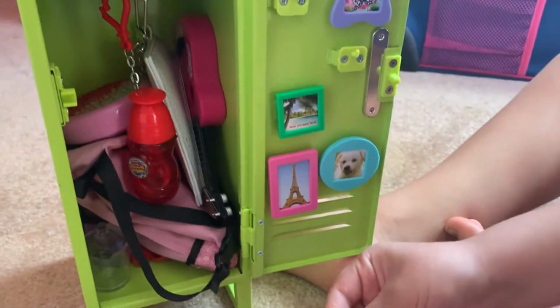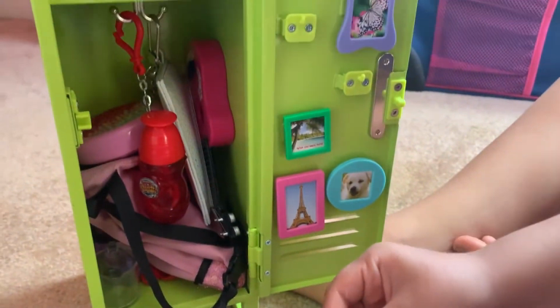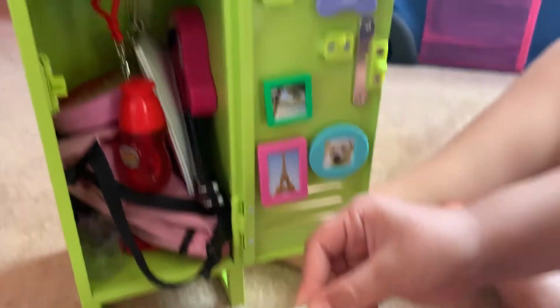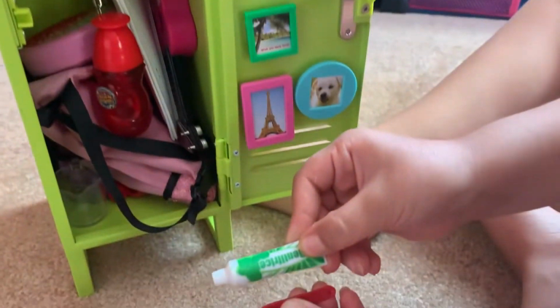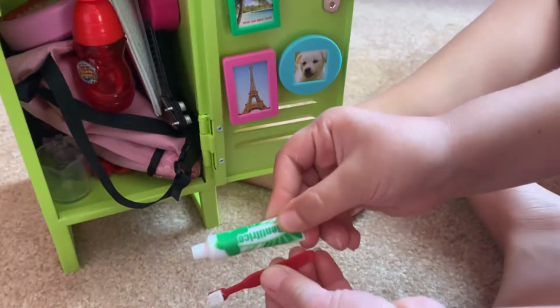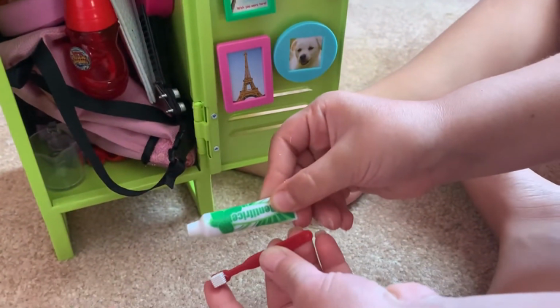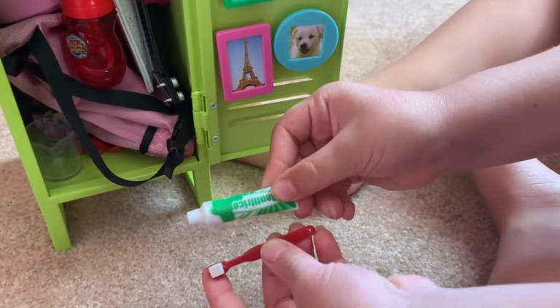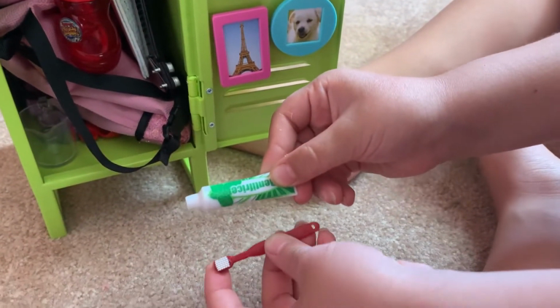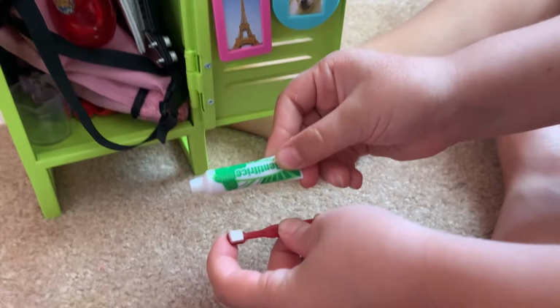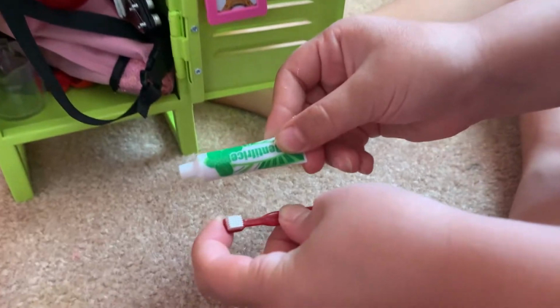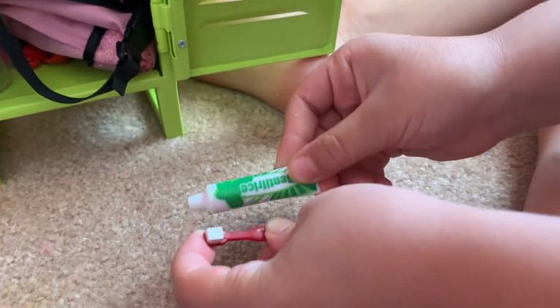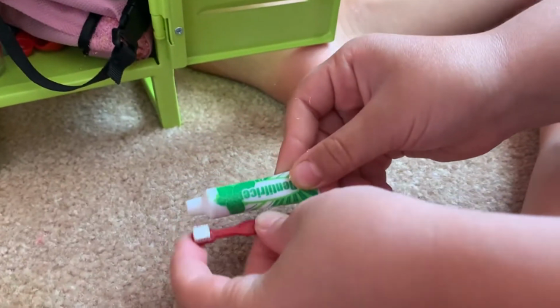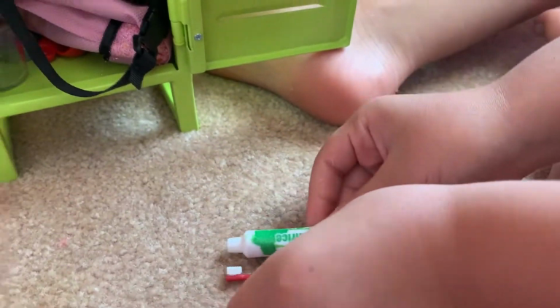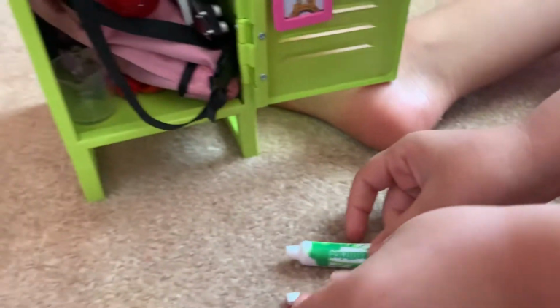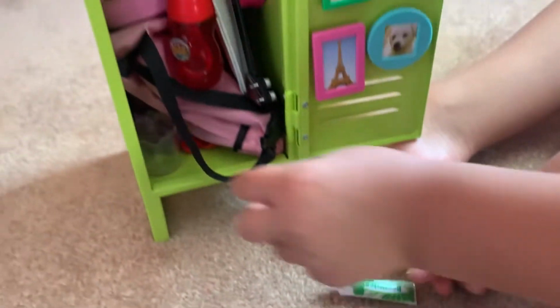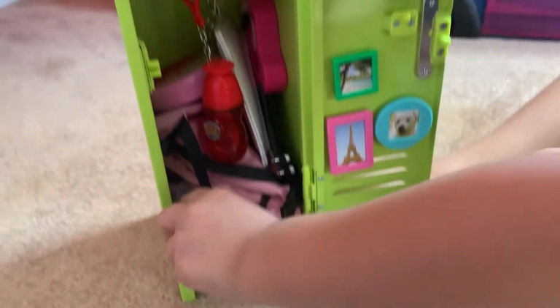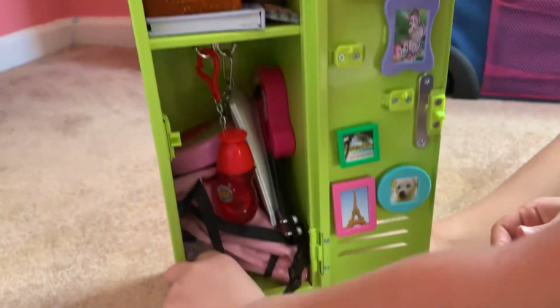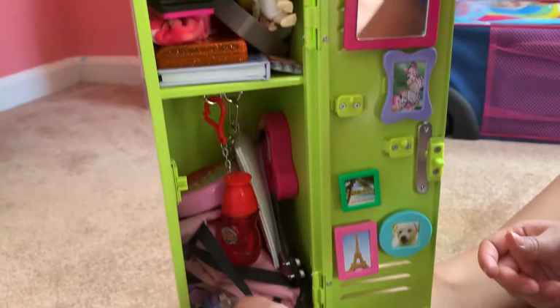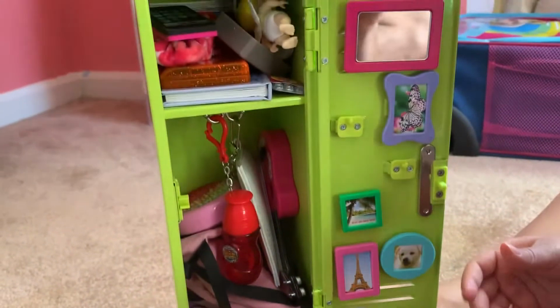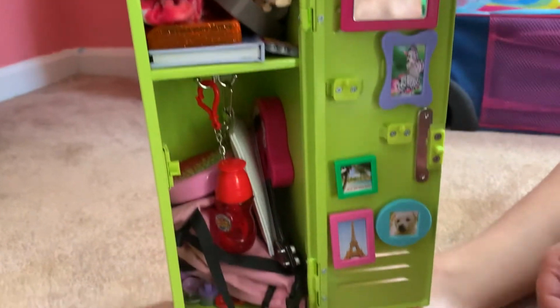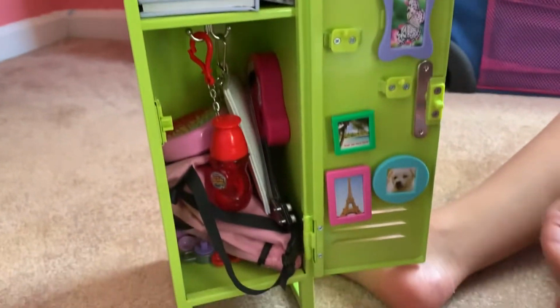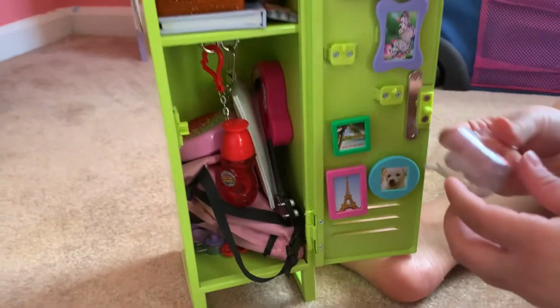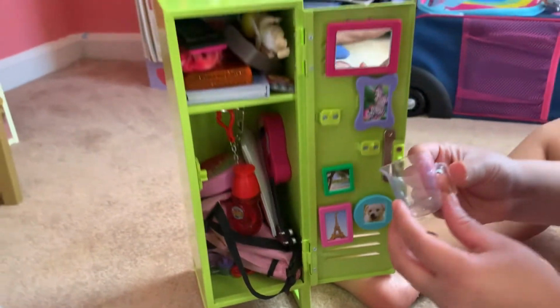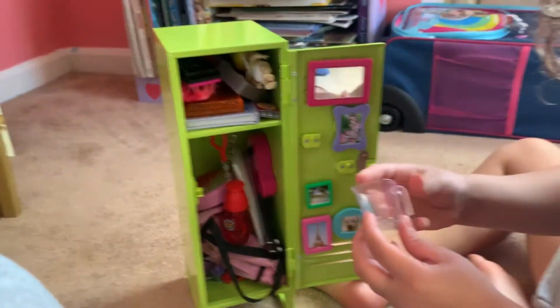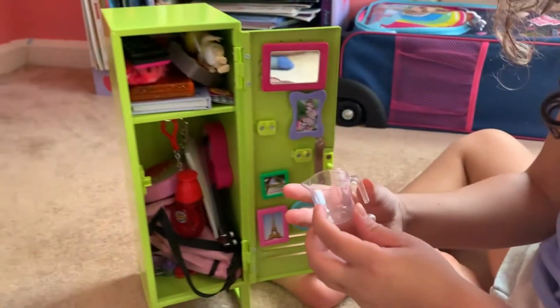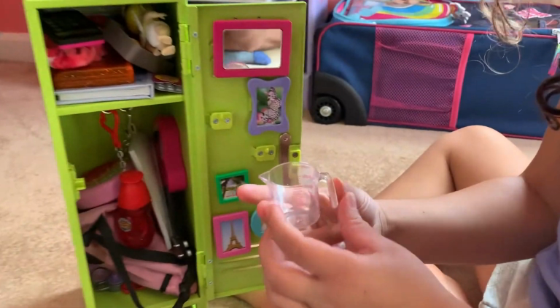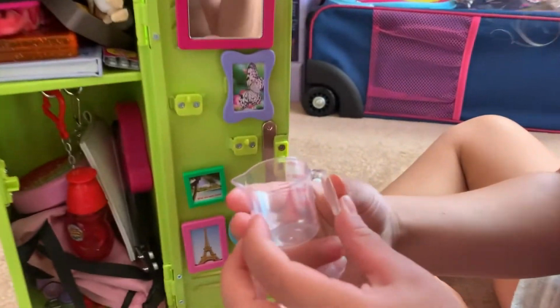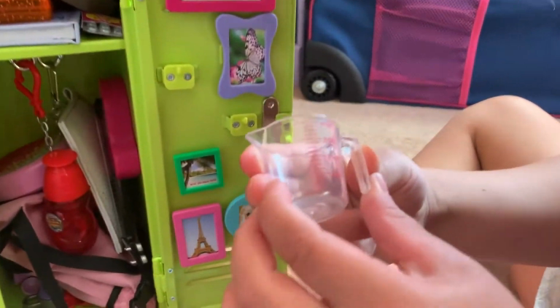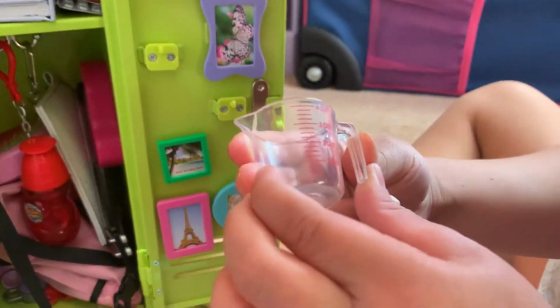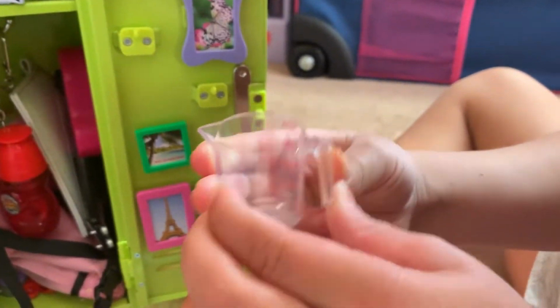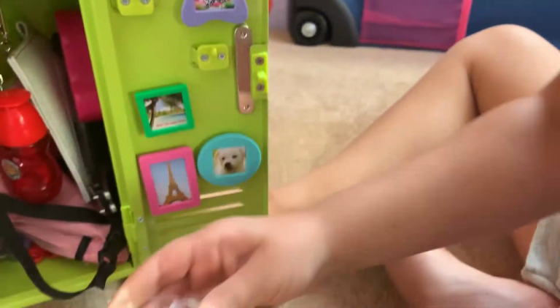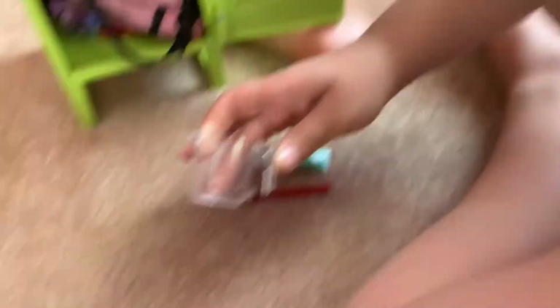Next I have her toothpaste and toothbrush. That one's green and that one's red. And if she does science, this is like a measuring cup for her science.